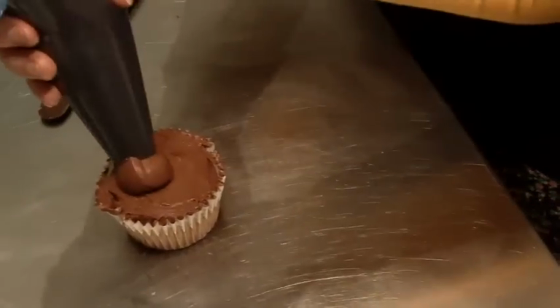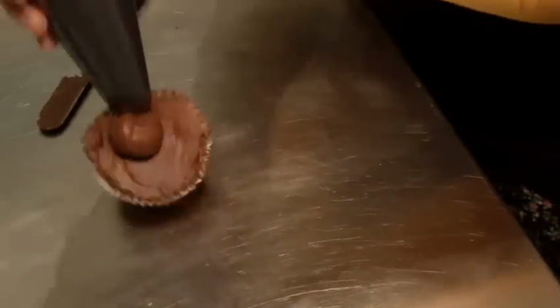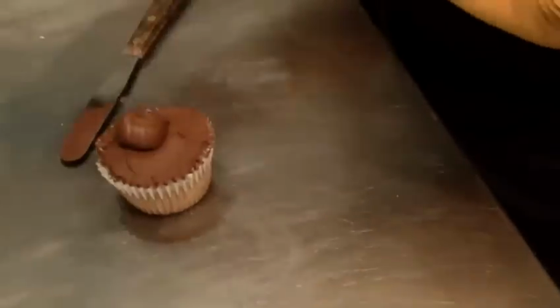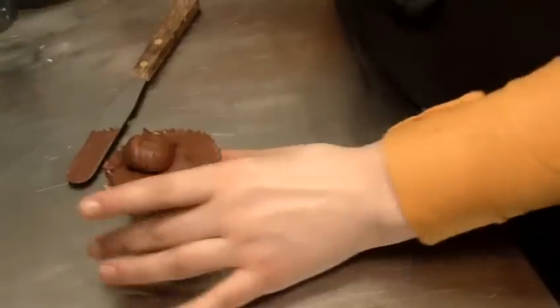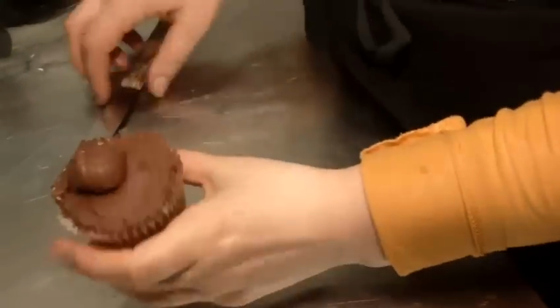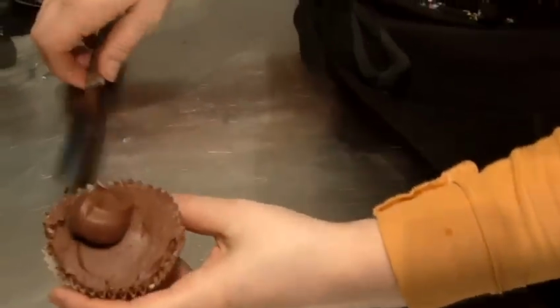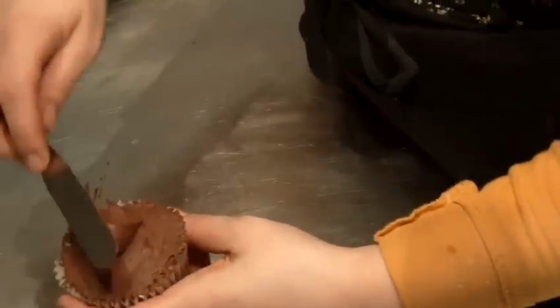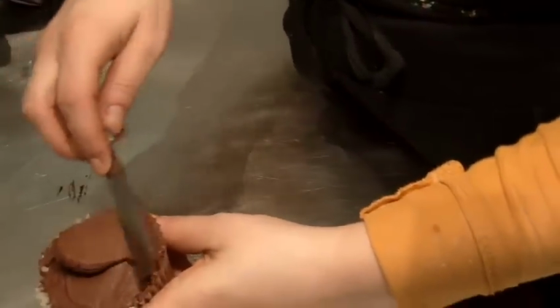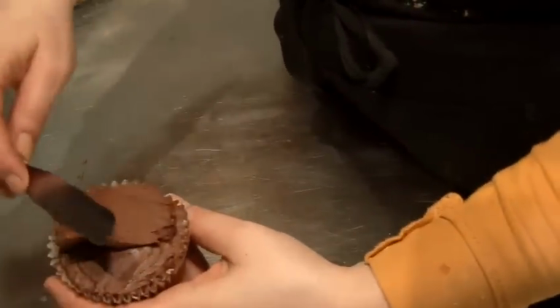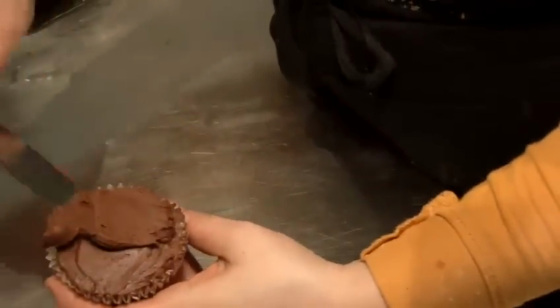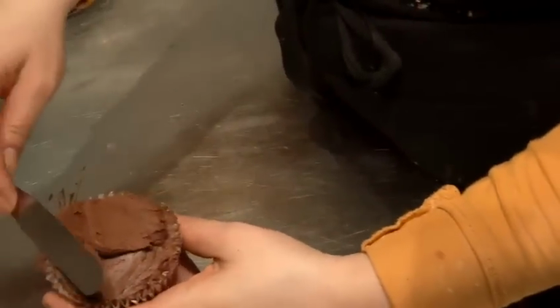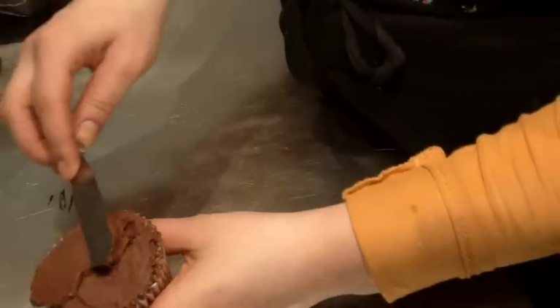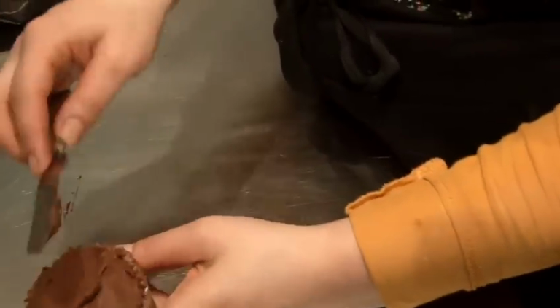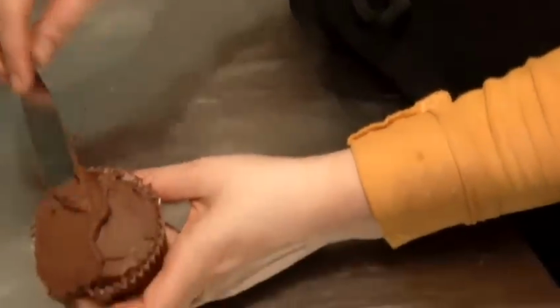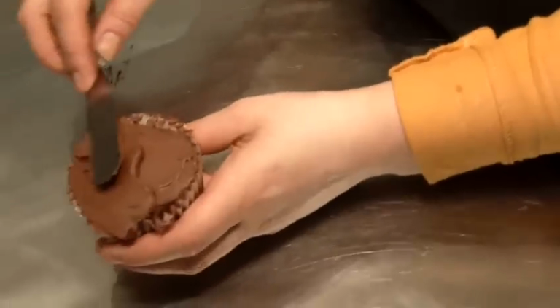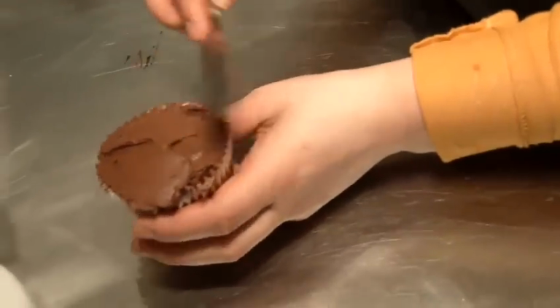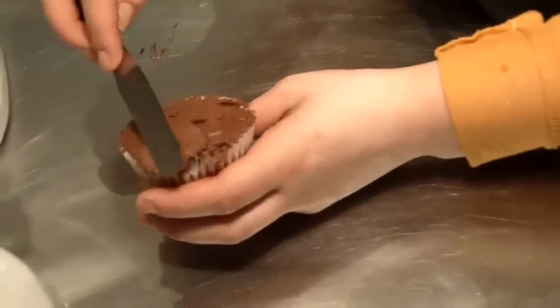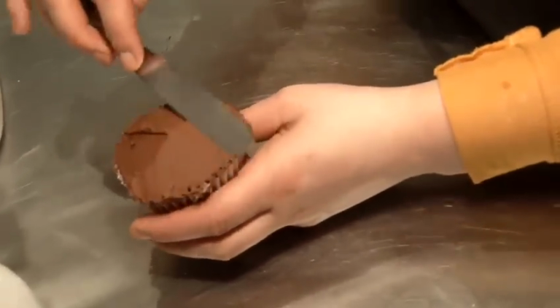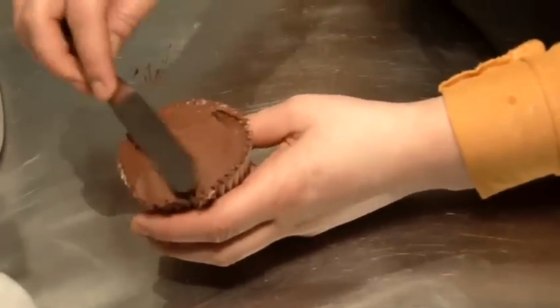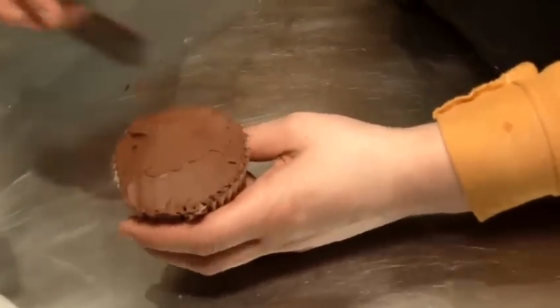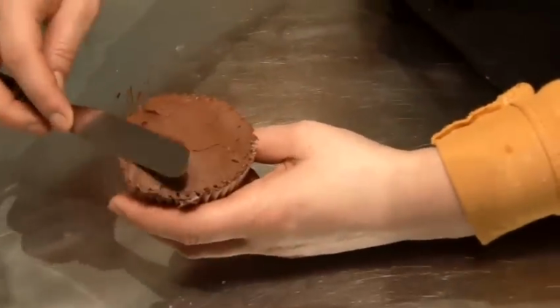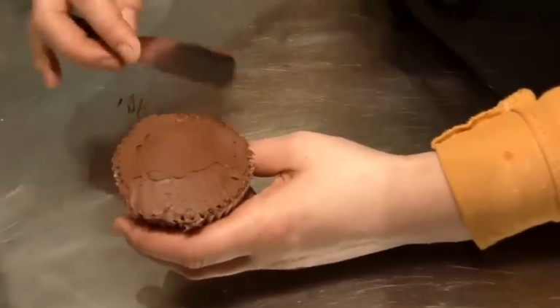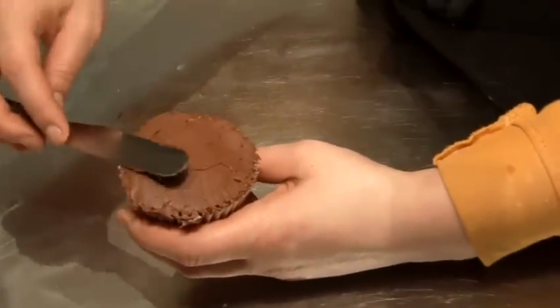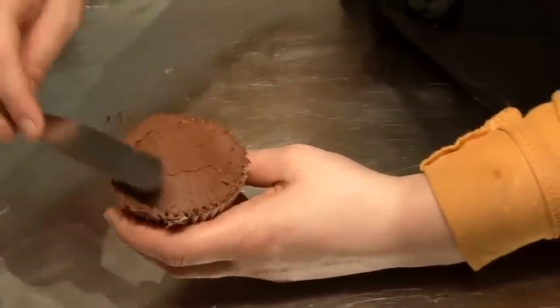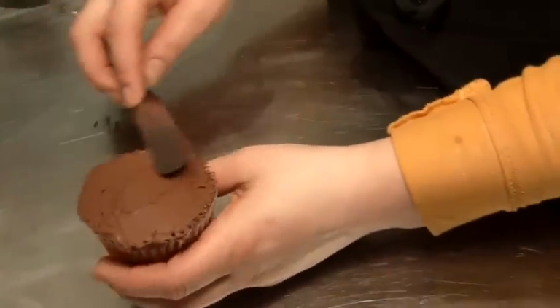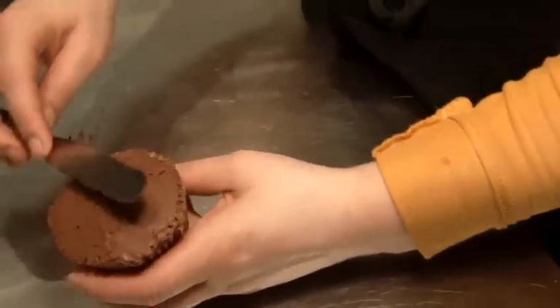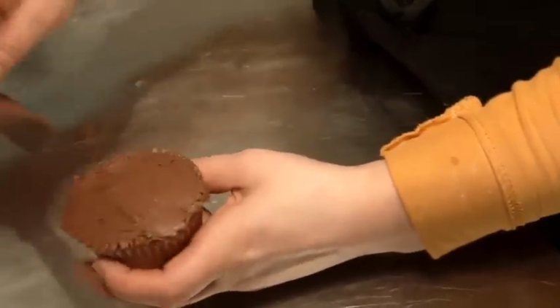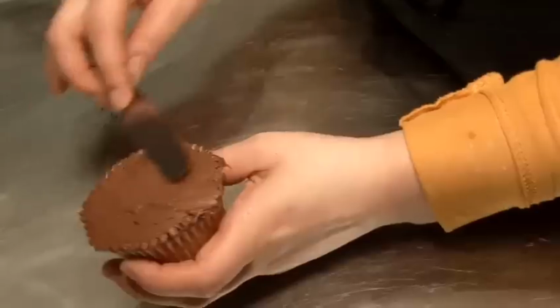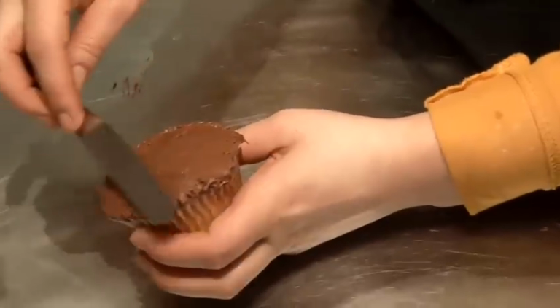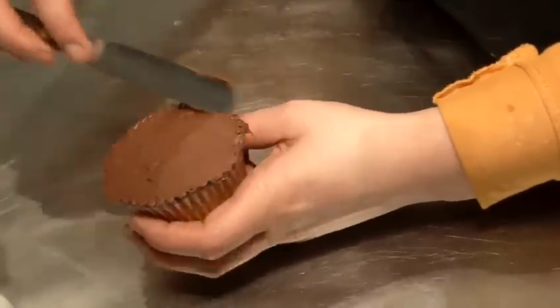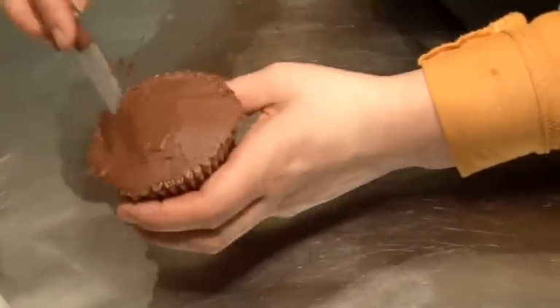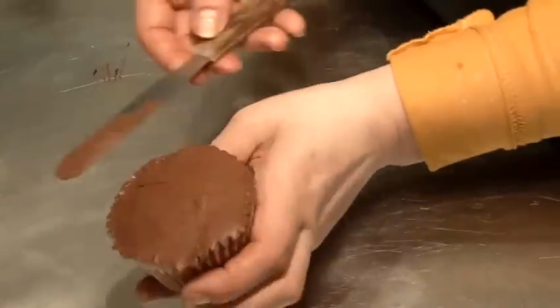The thing about this as well is it looks best if you do it a little bit roughly and a little bit rustically. If you spend hours trying to get it perfectly smooth, it probably won't happen.